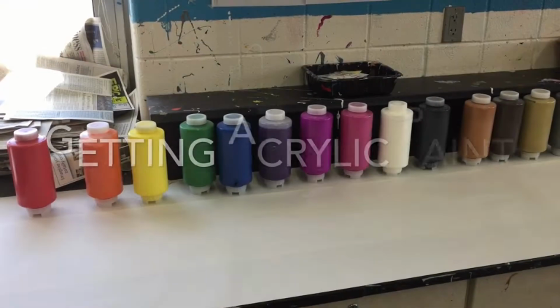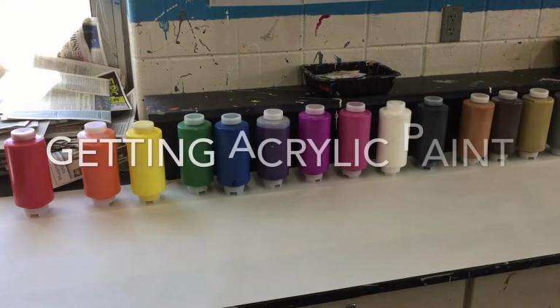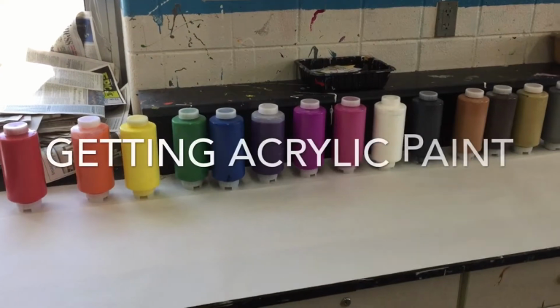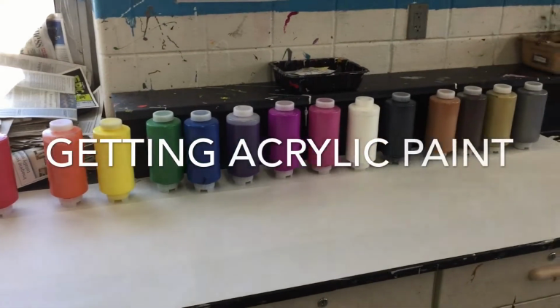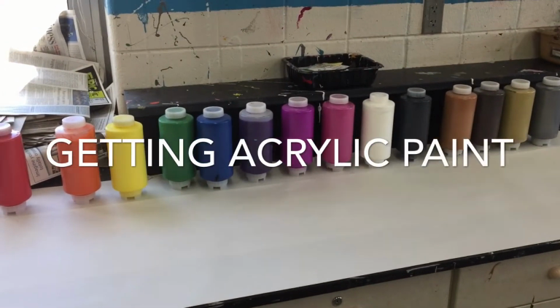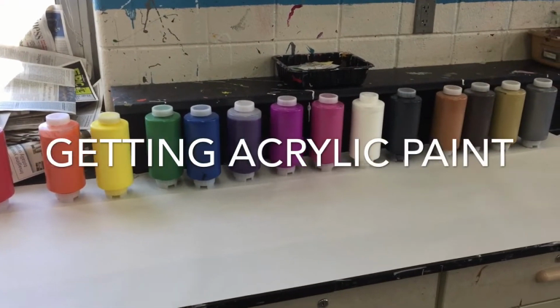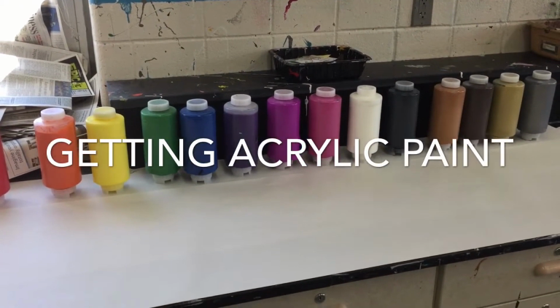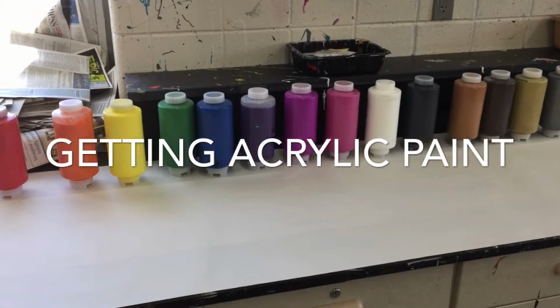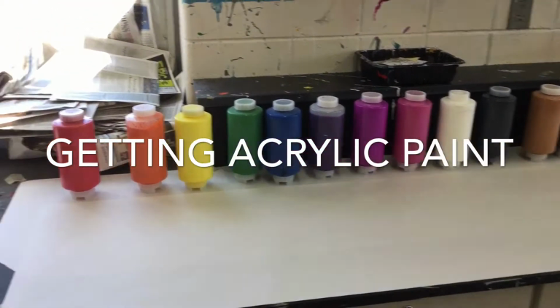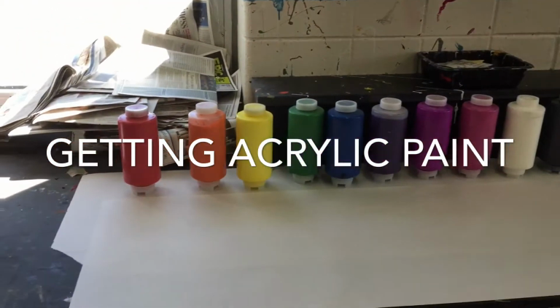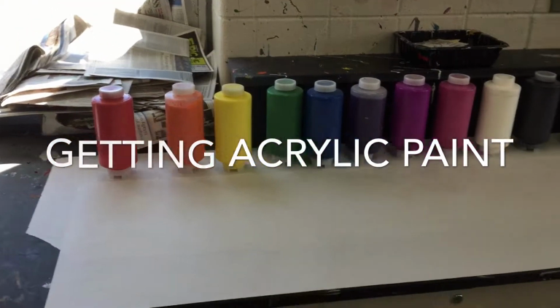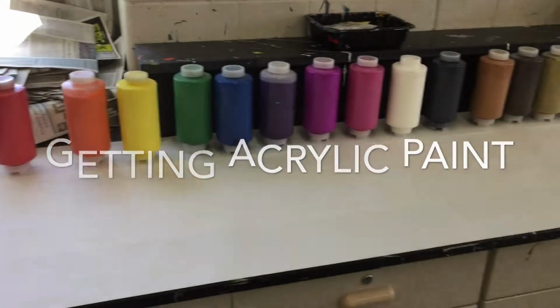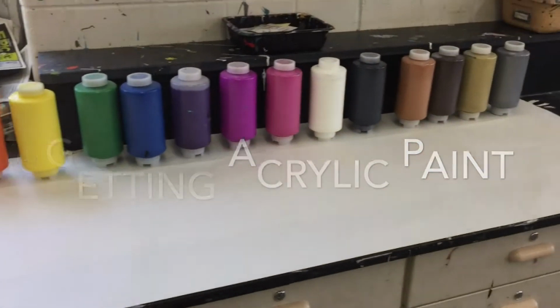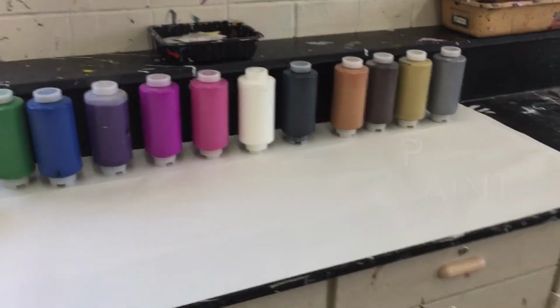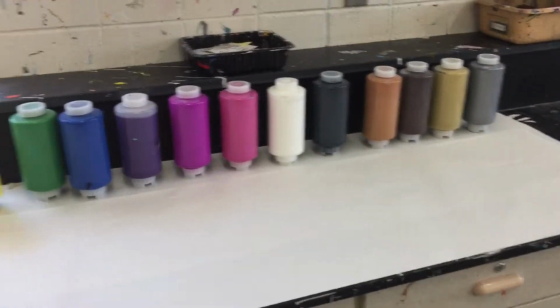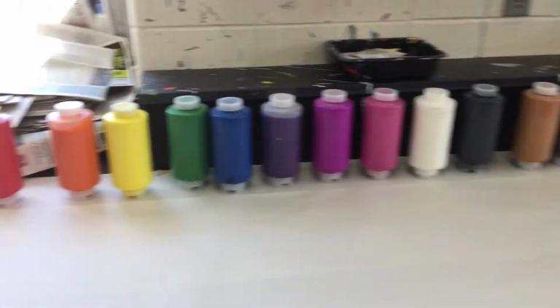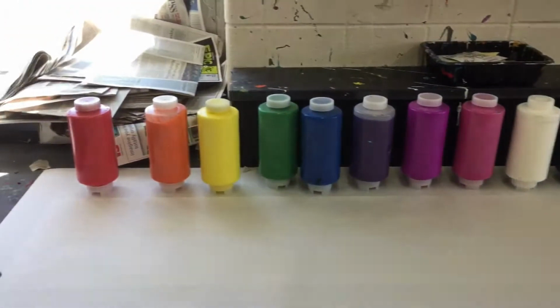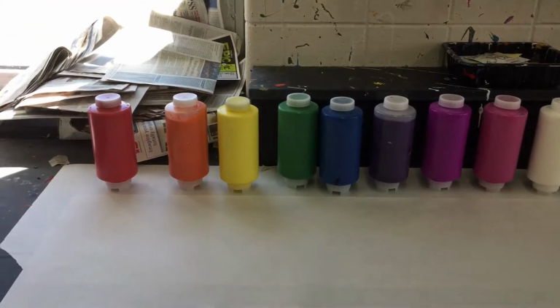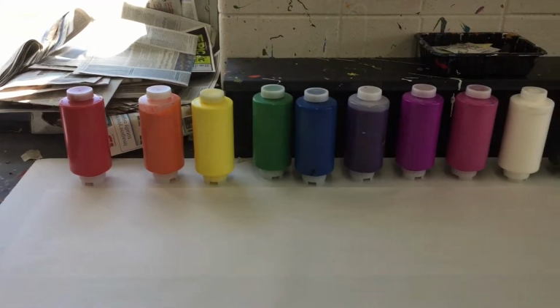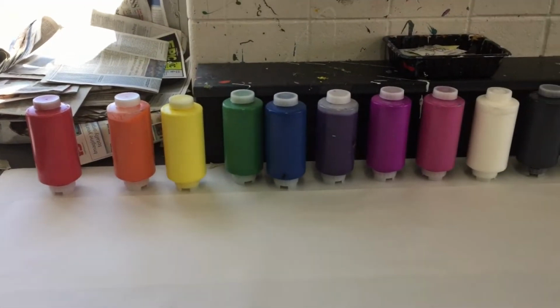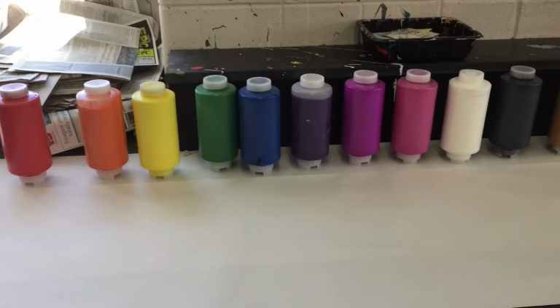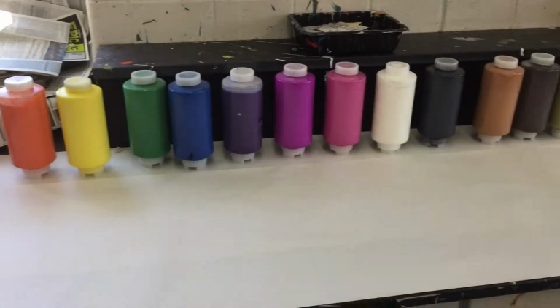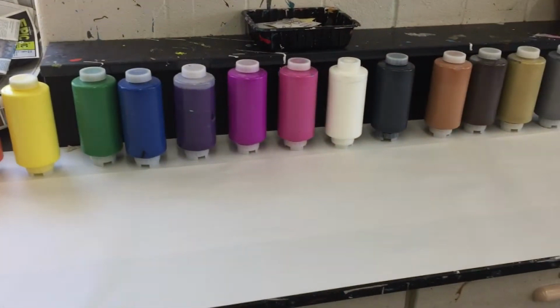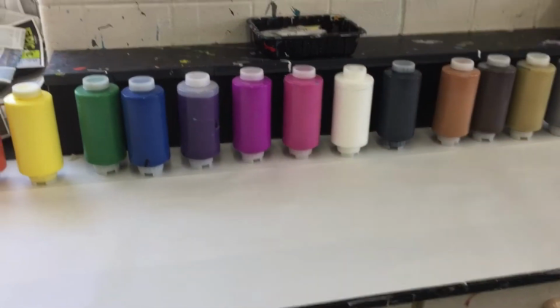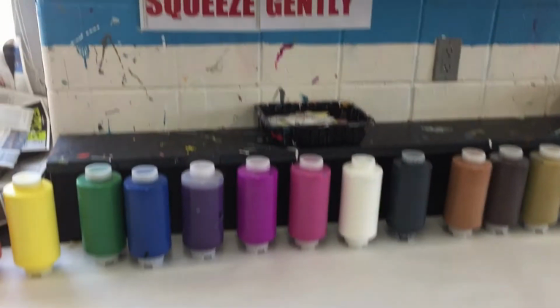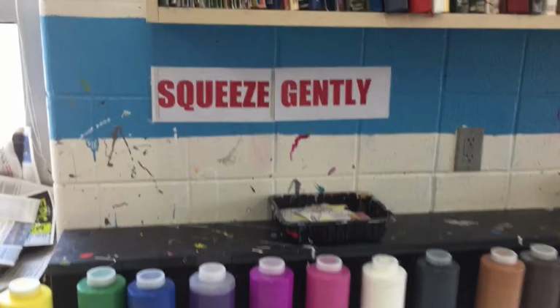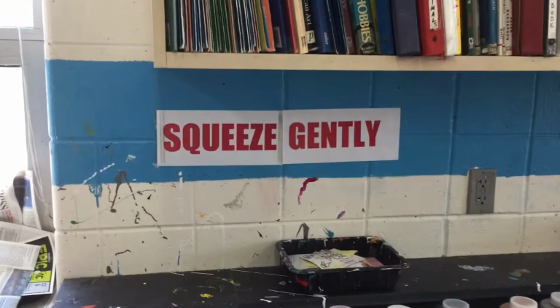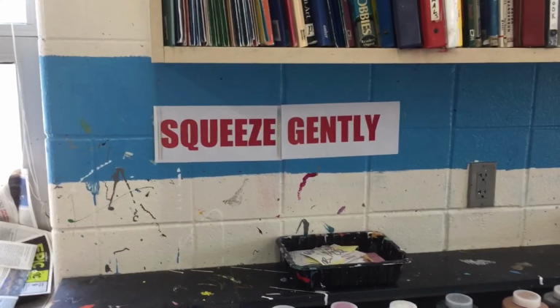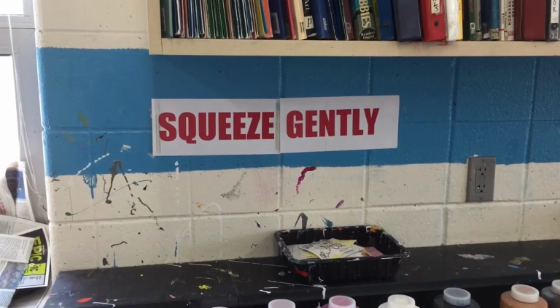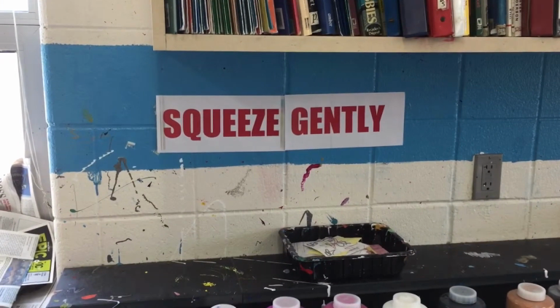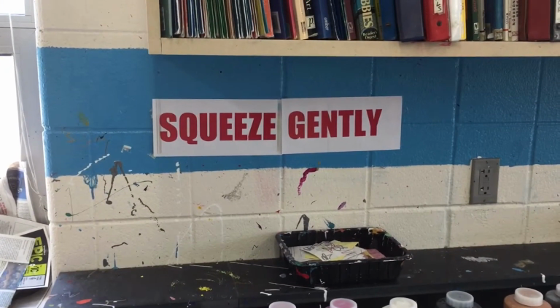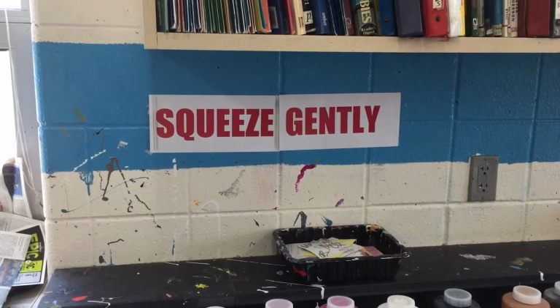Want to do a painting? Well, you're going to need to get some paint. Here at the paint center, you can see I have 14 different colors to choose from, and the main important thing to remember: squeeze these containers gently.